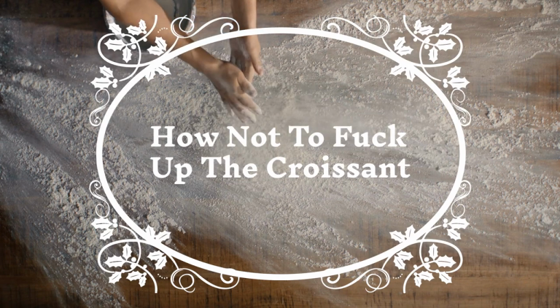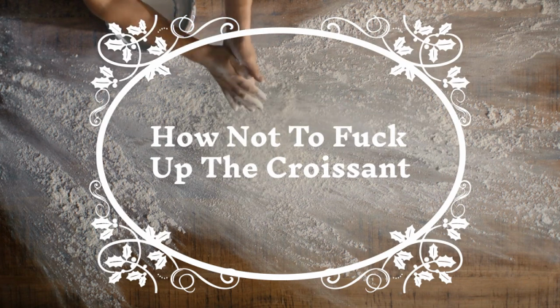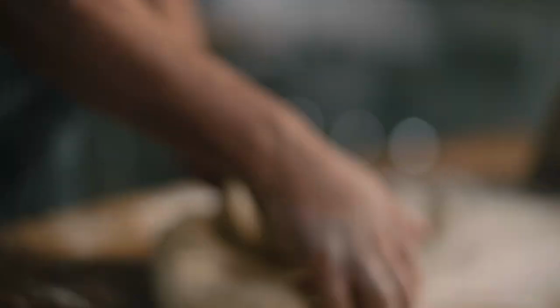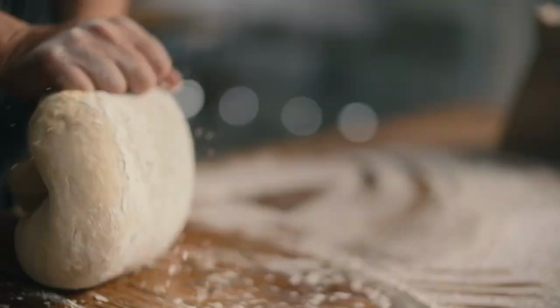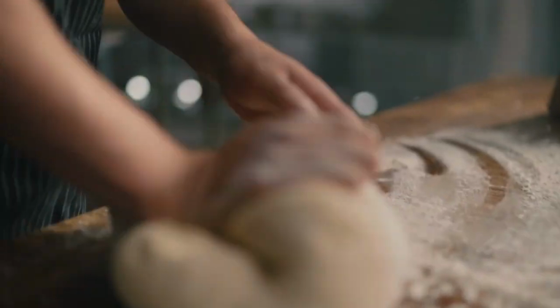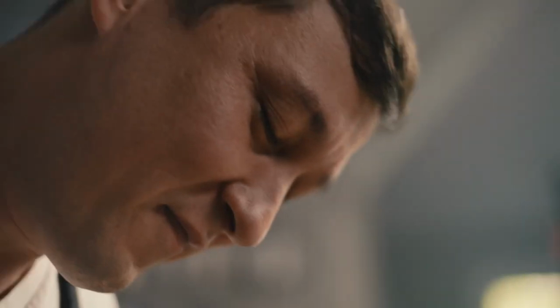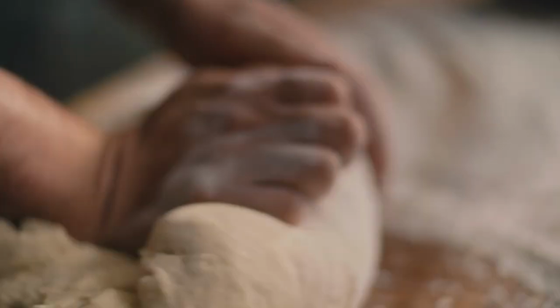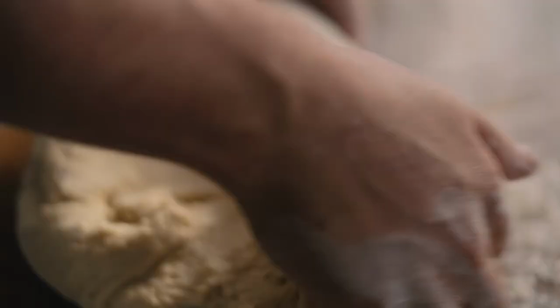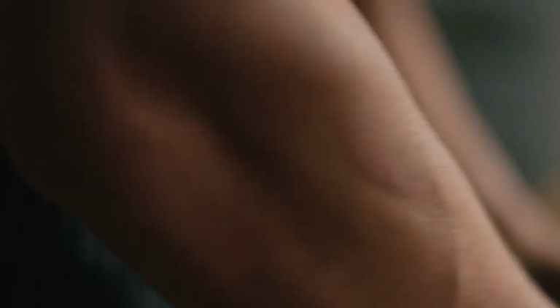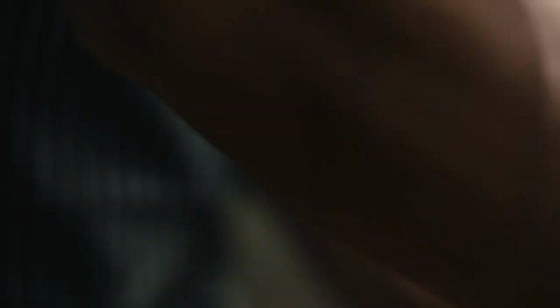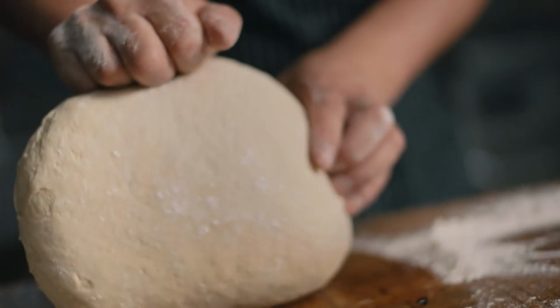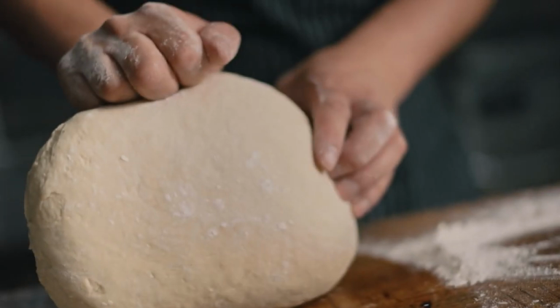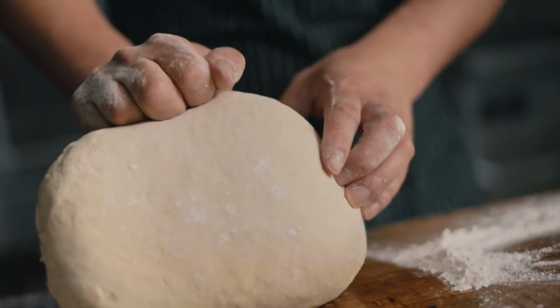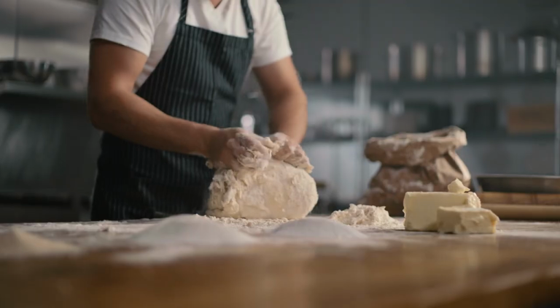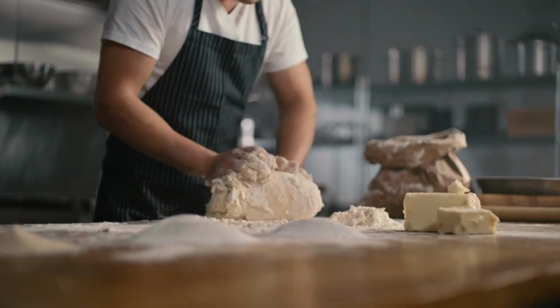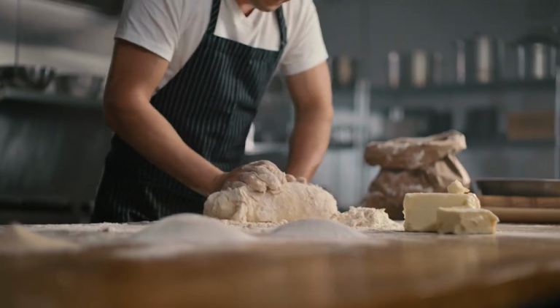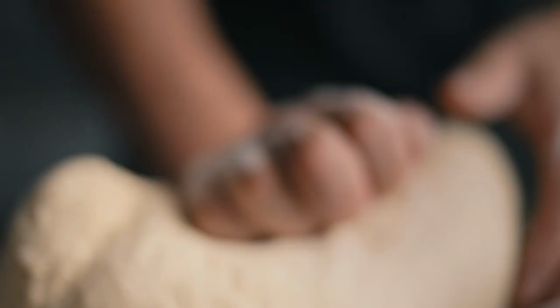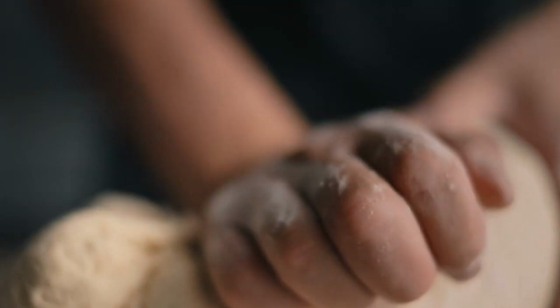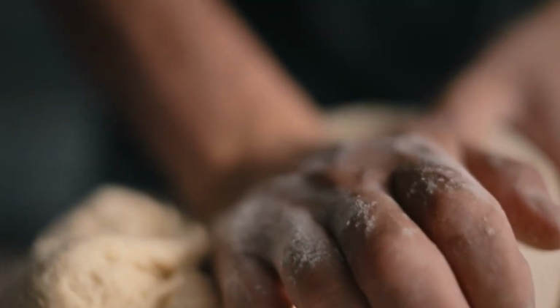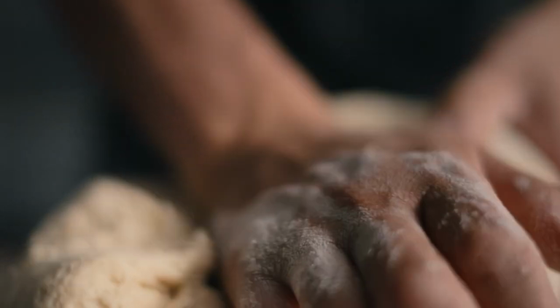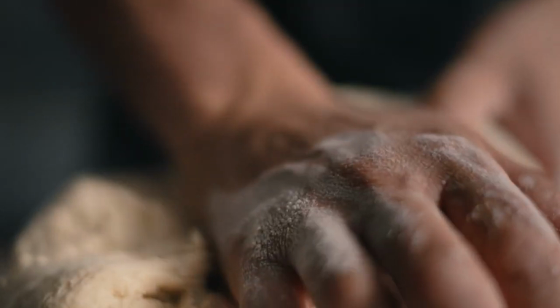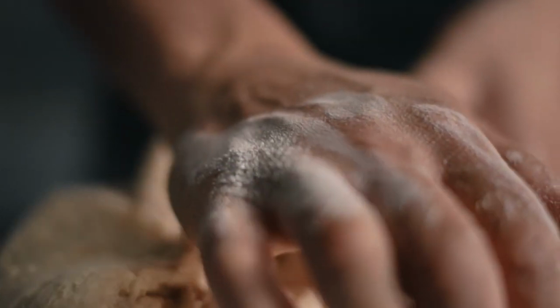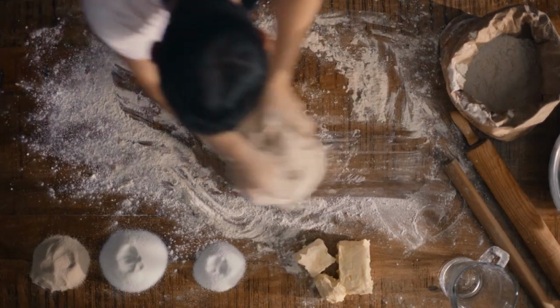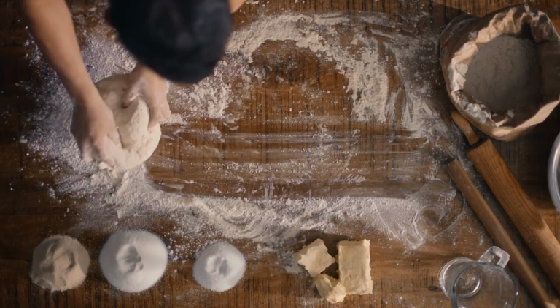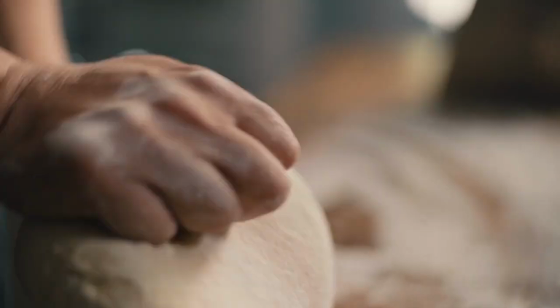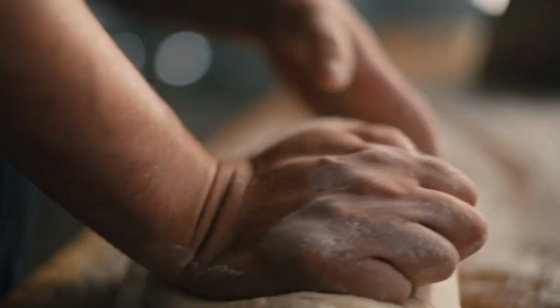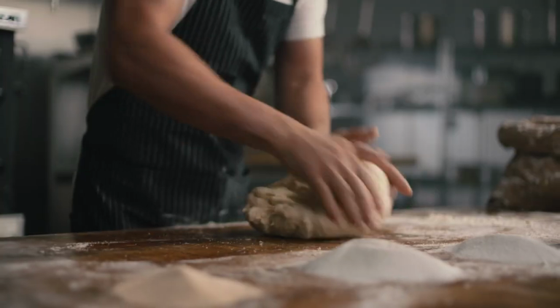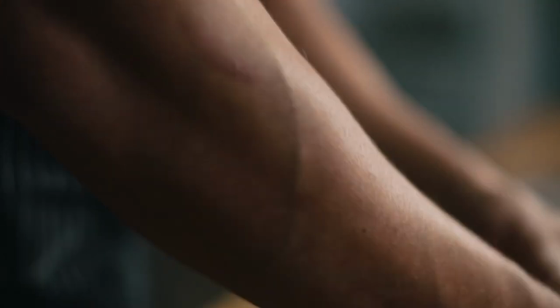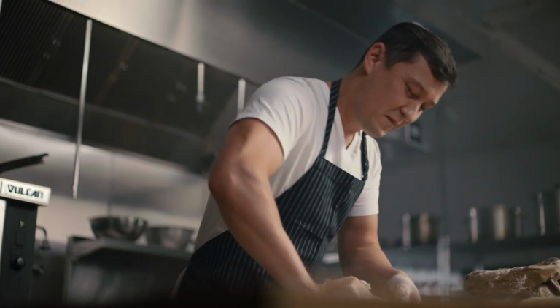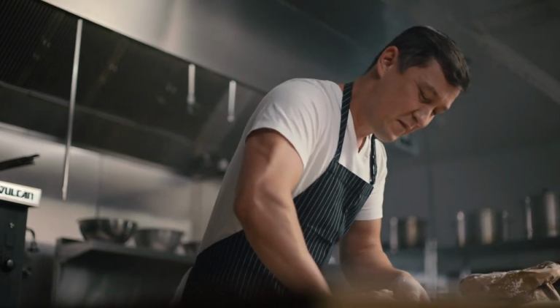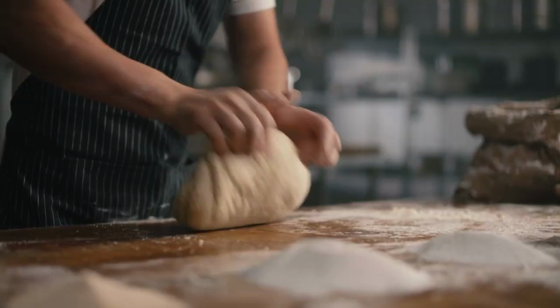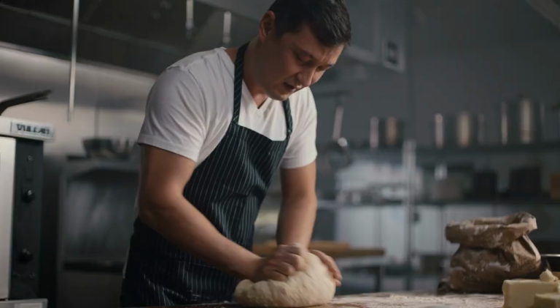You want a dough that's tender enough that when you stretch it, it won't break. But tough enough that it'll kind of be that balloon as it's stretching.